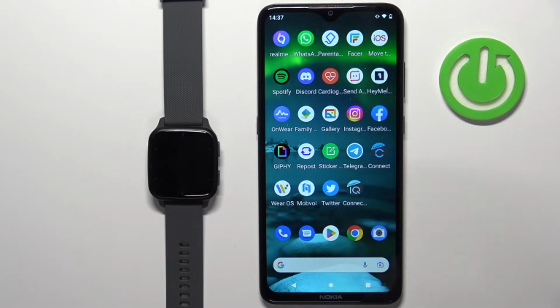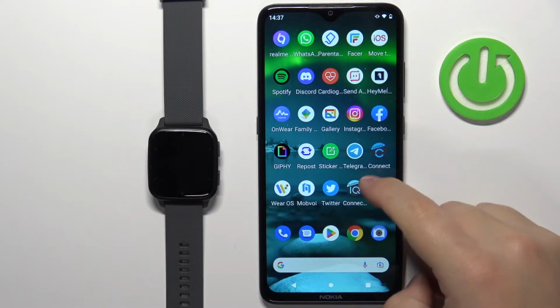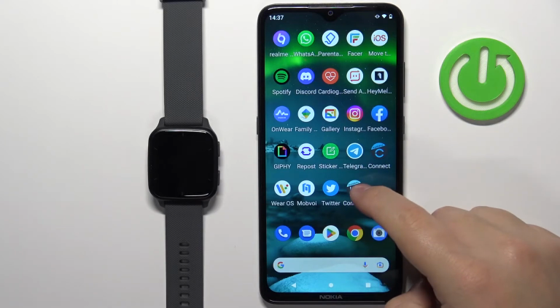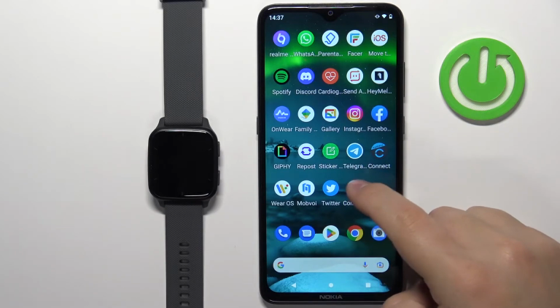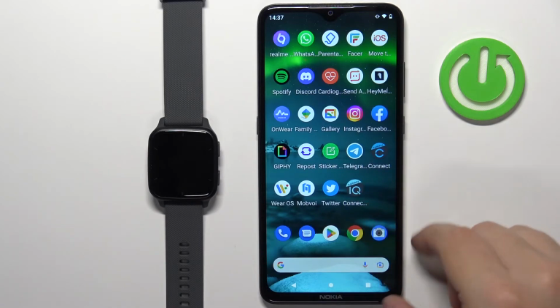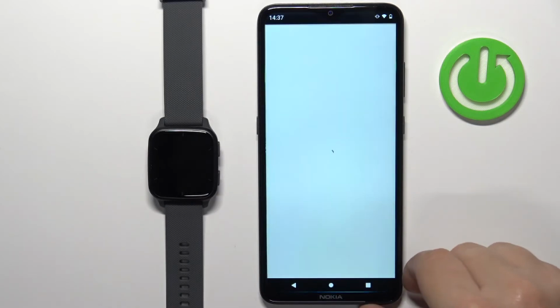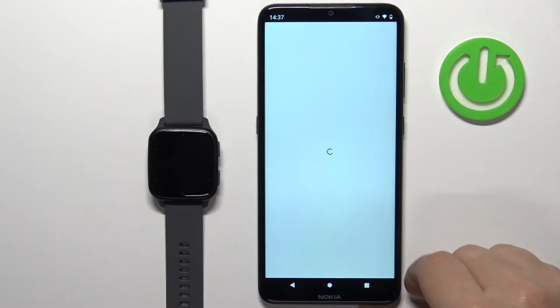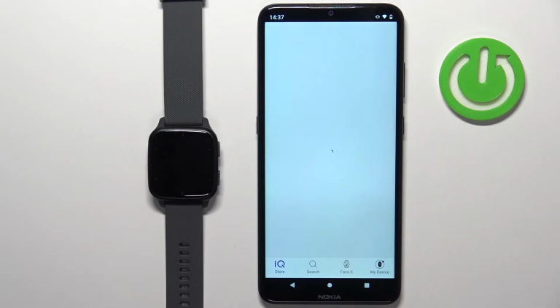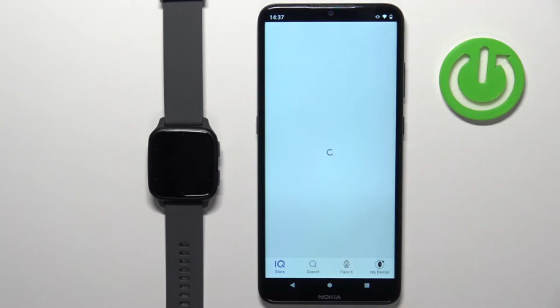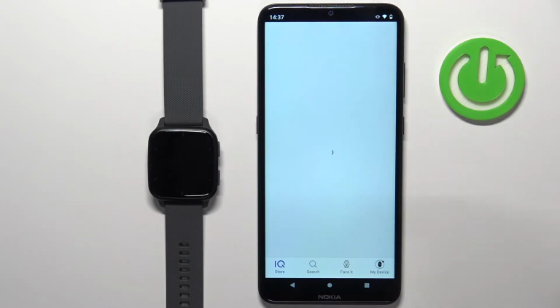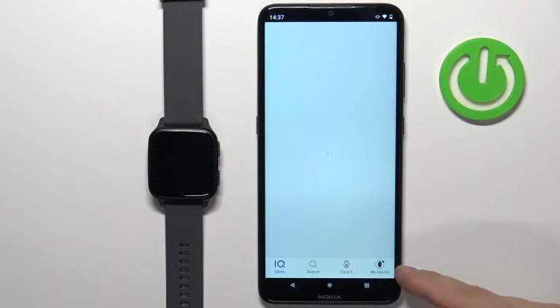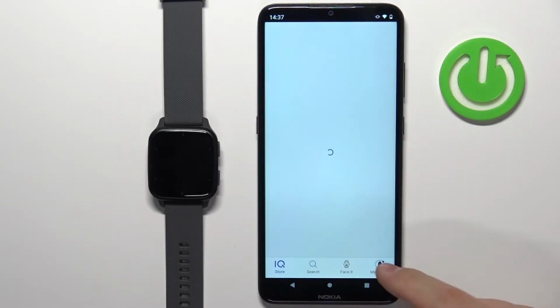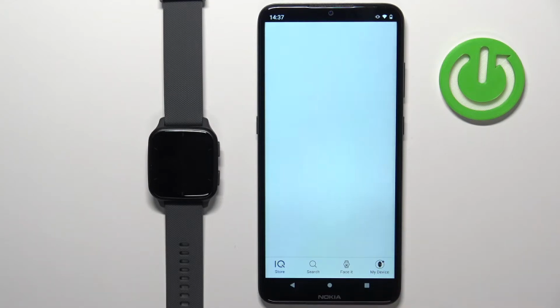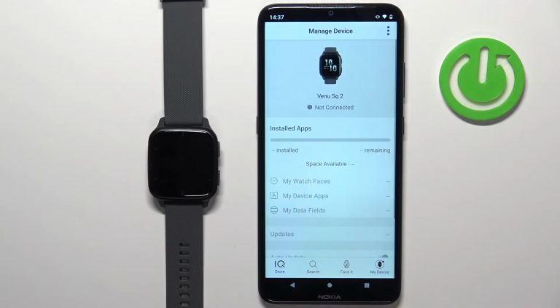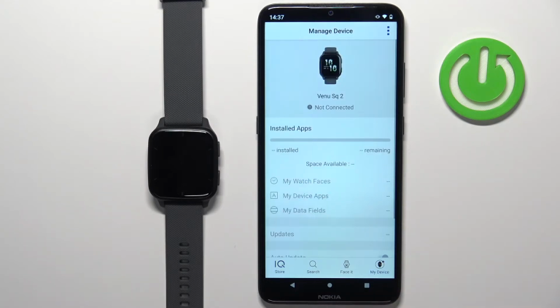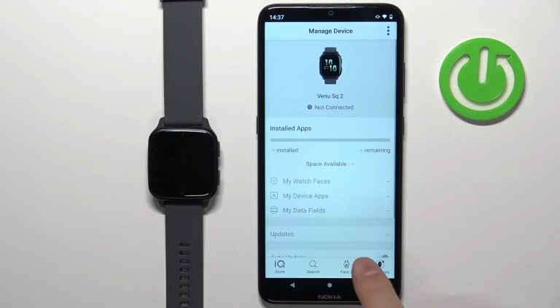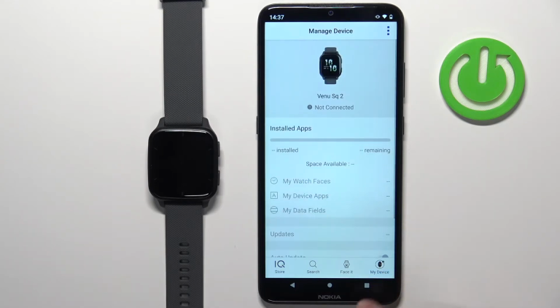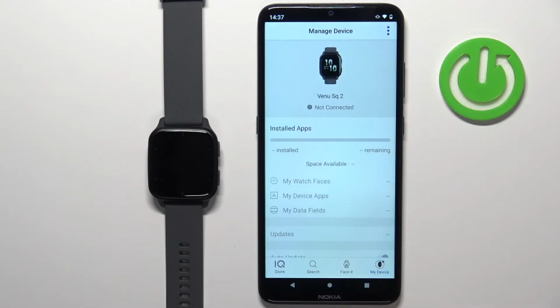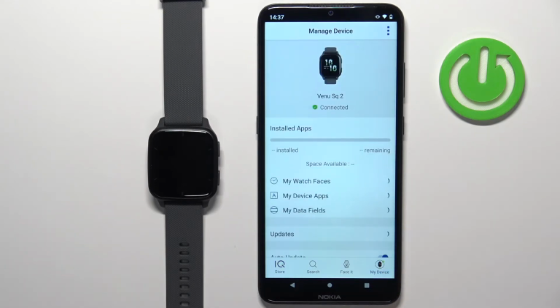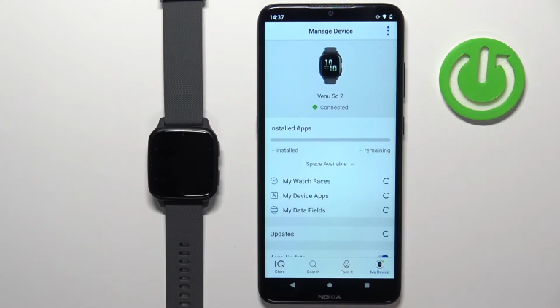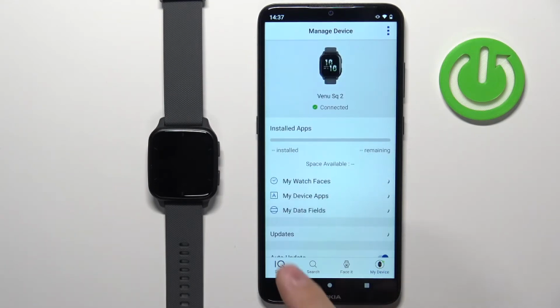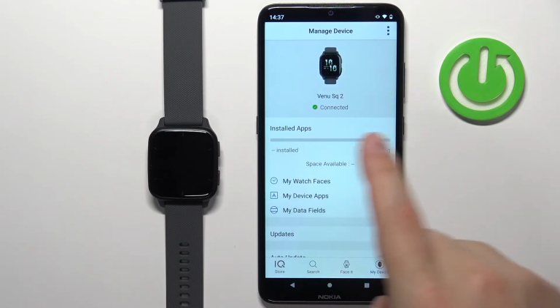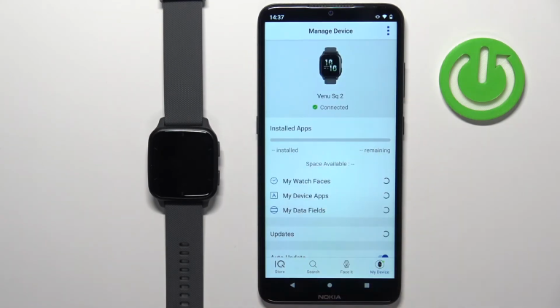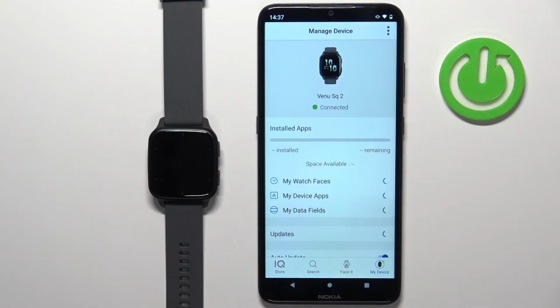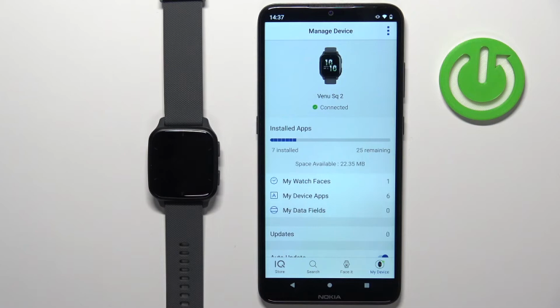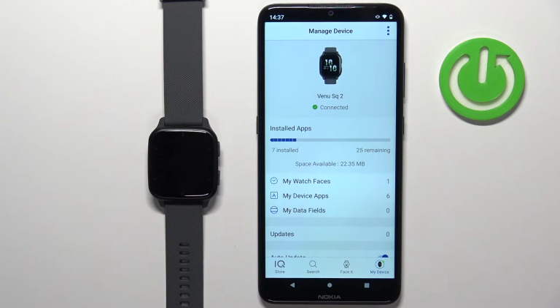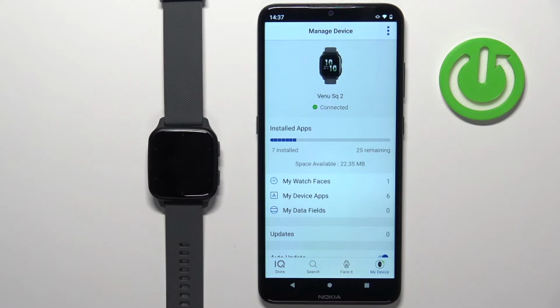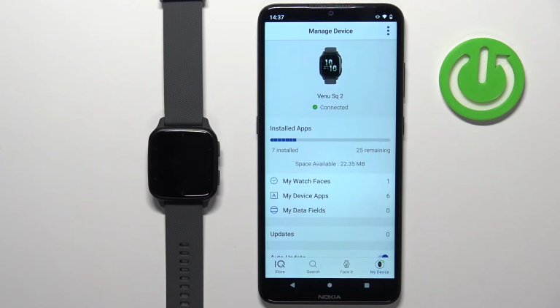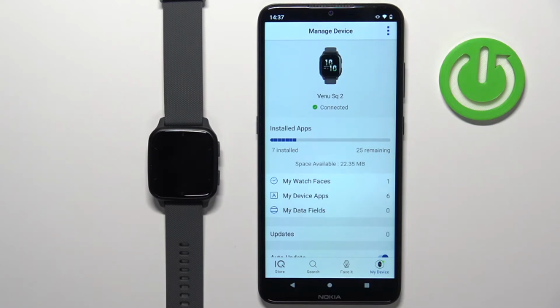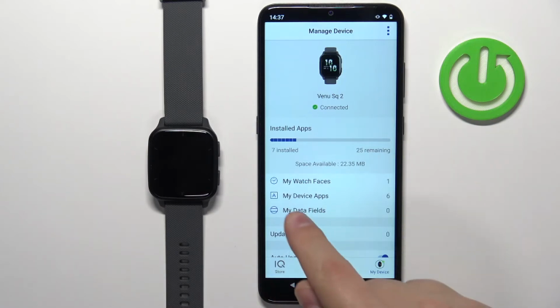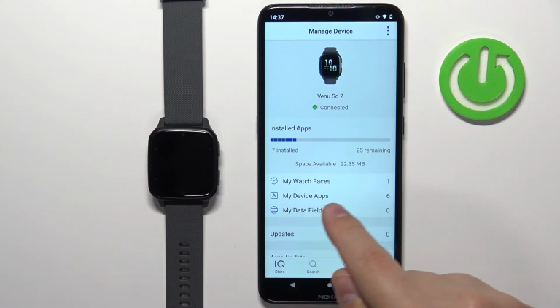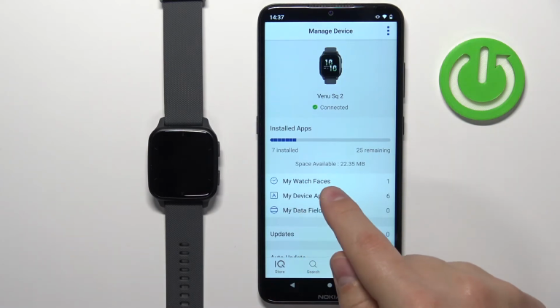Once you open the Connect IQ Store application, tap on My Device, wait until the watch connects to your phone, and on this page tap on My Device Apps.